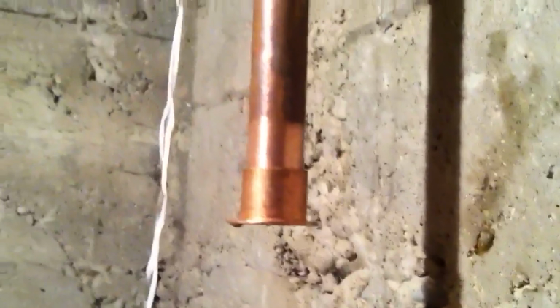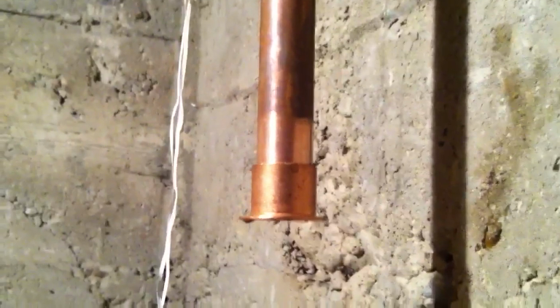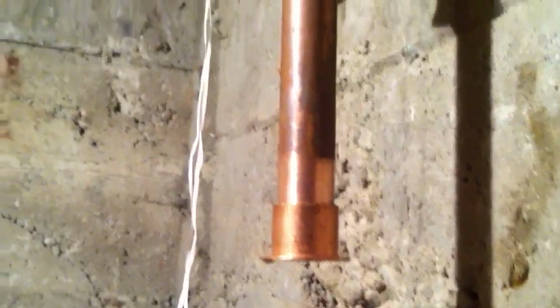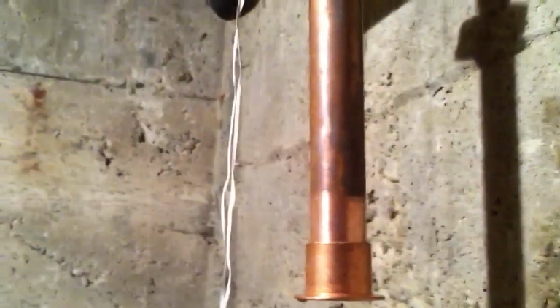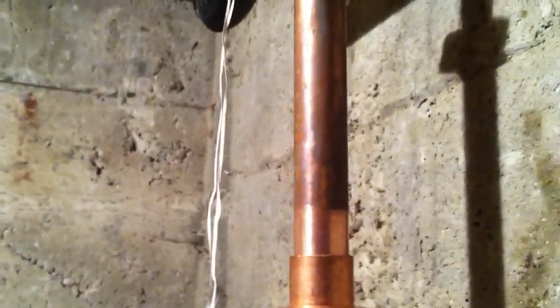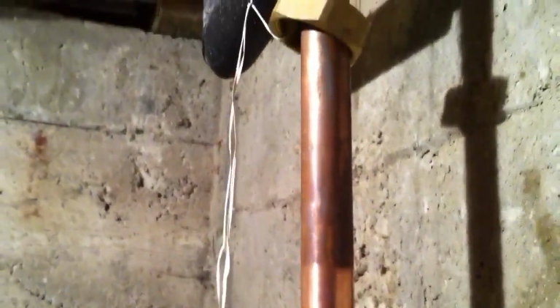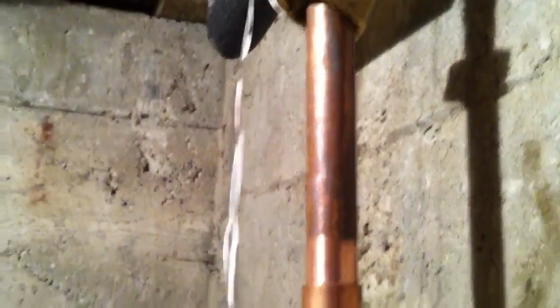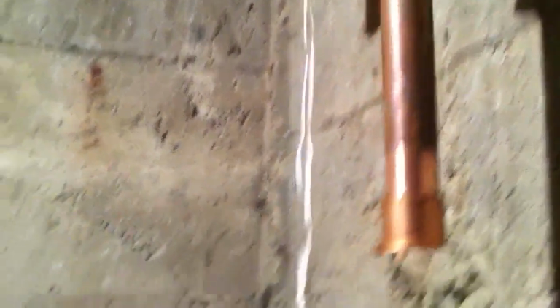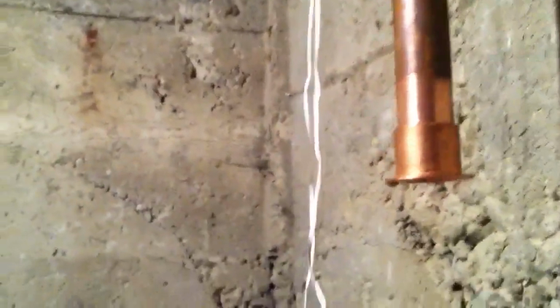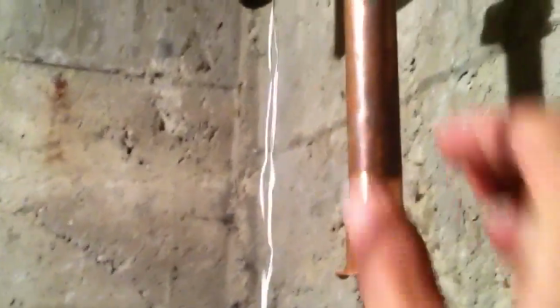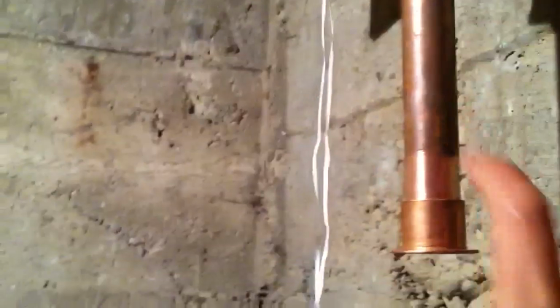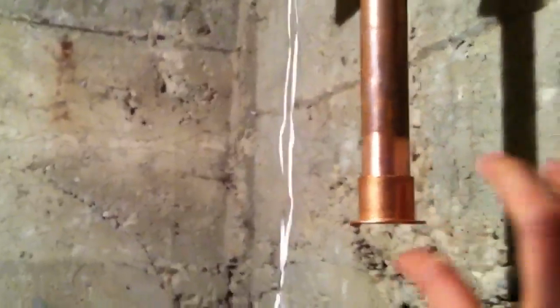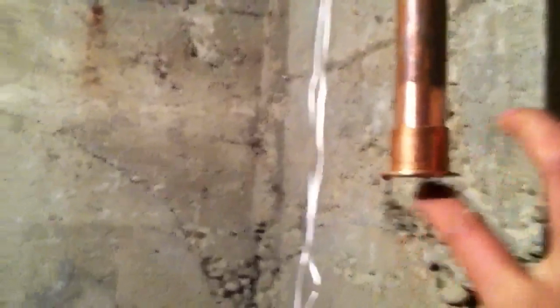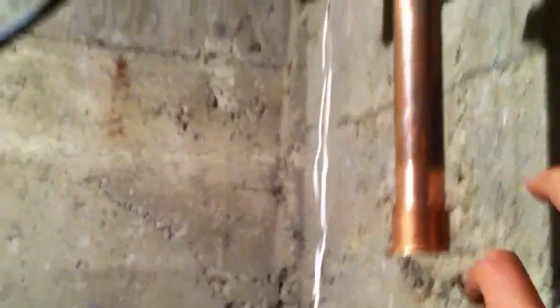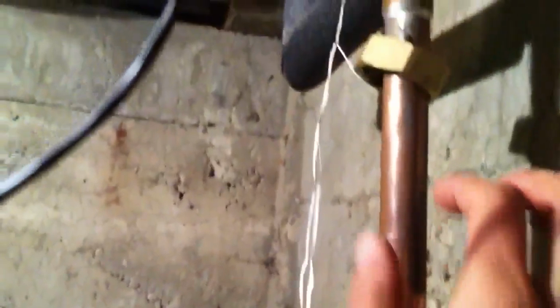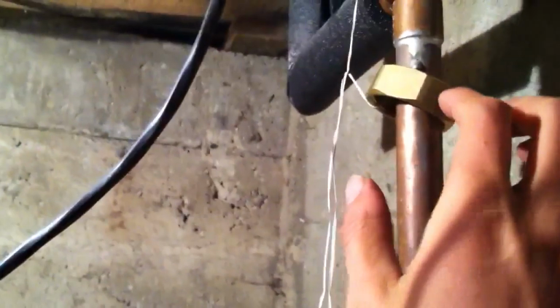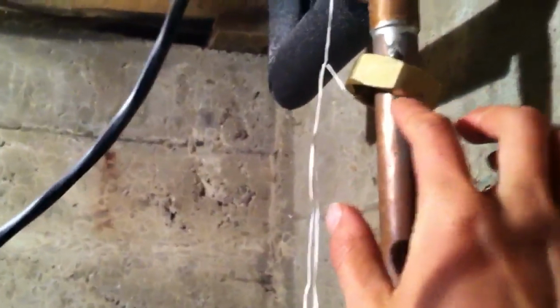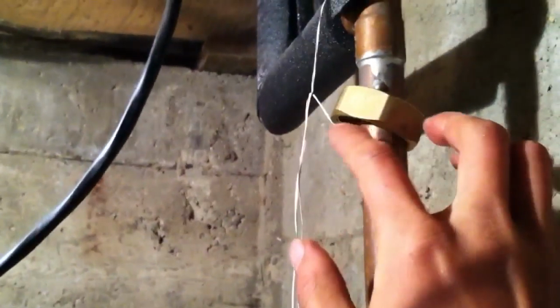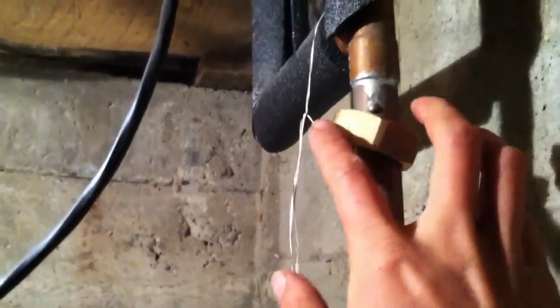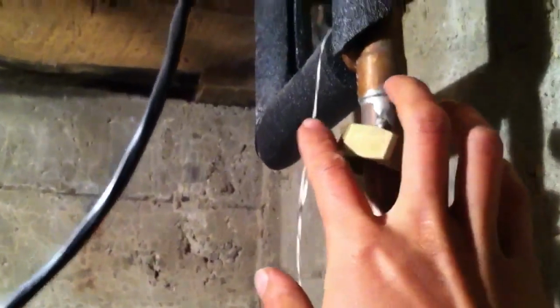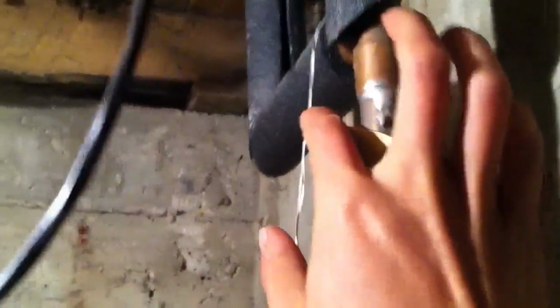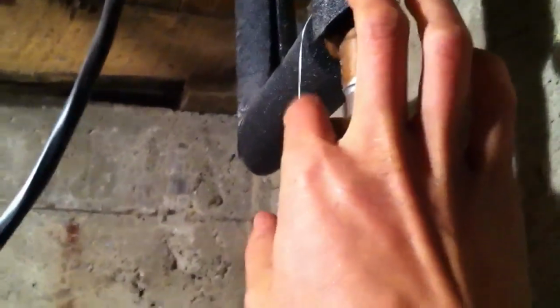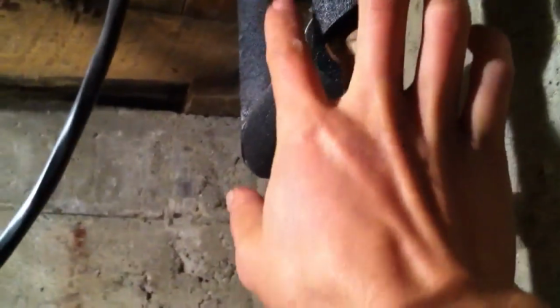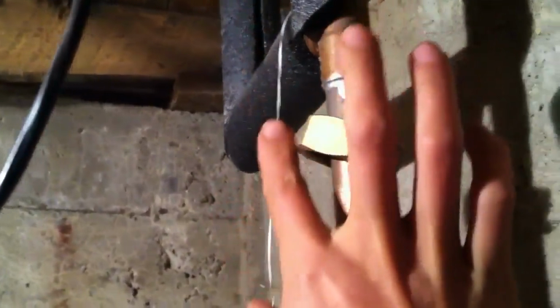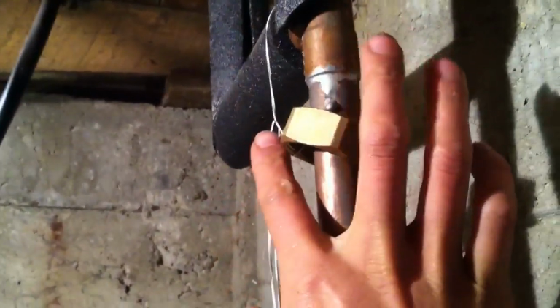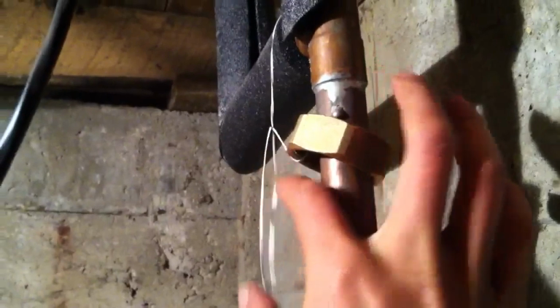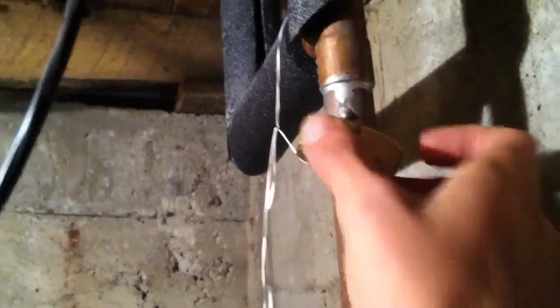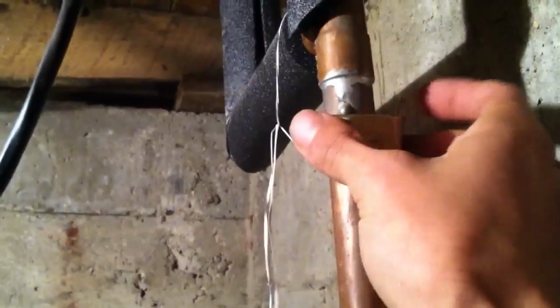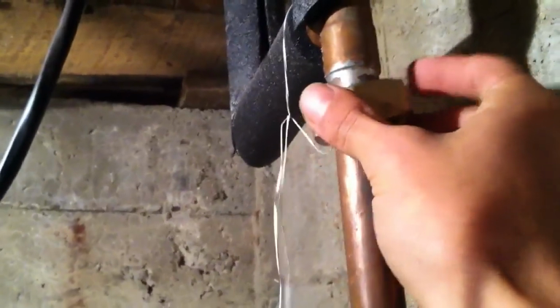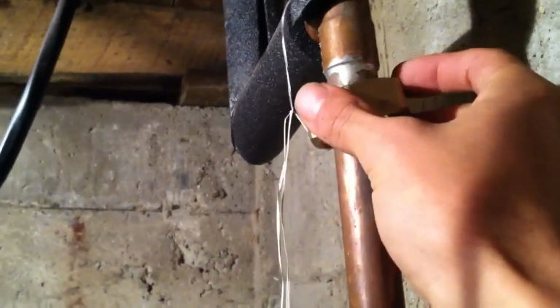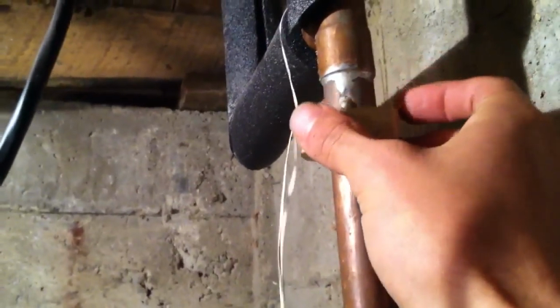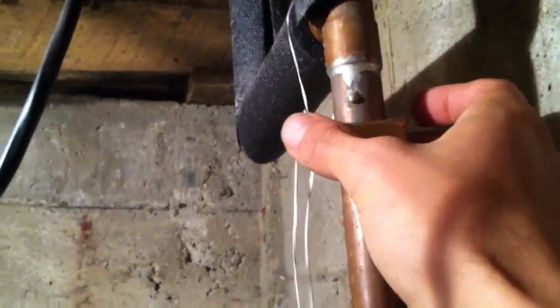While you're soldering, if you're installing this vertically, a little trick is to tie this with a piece of floss or string to kind of hold this nut up here in place.